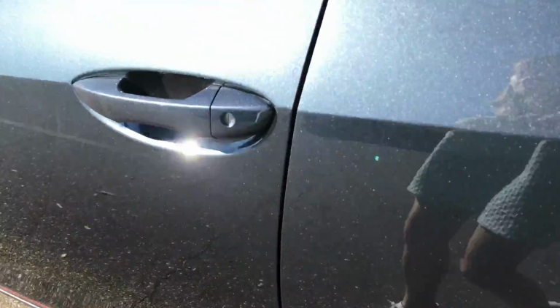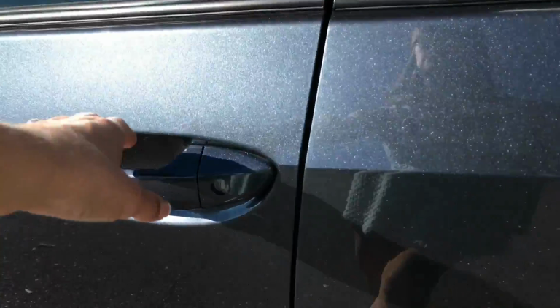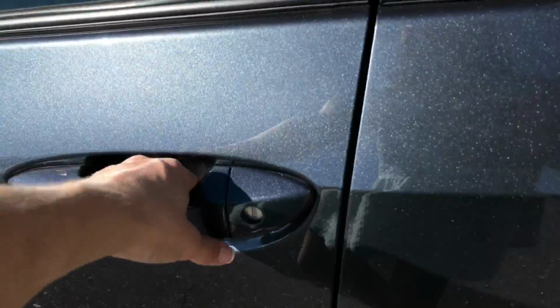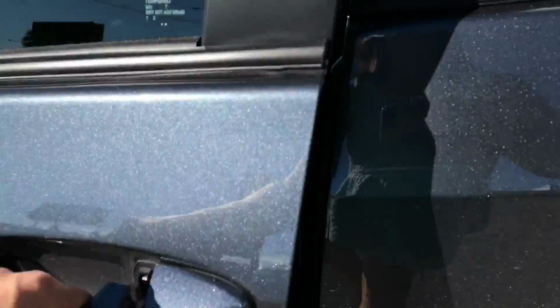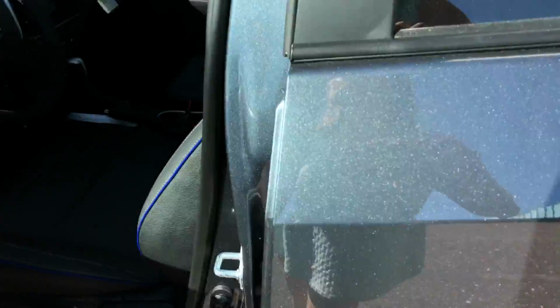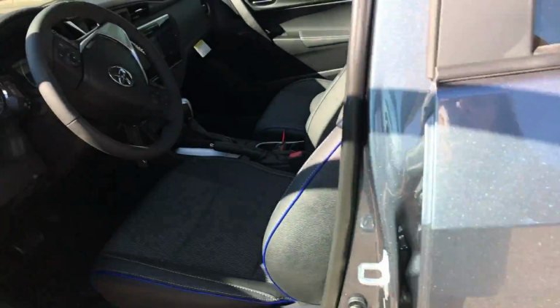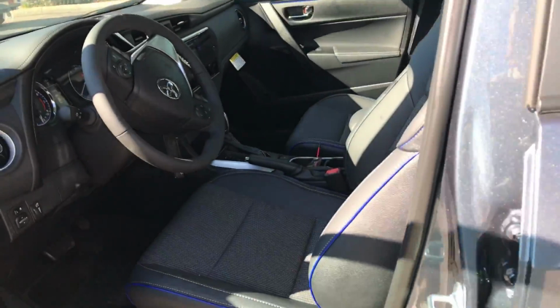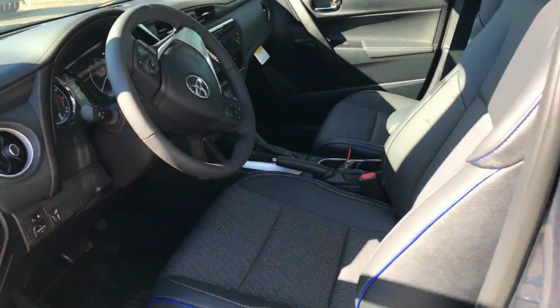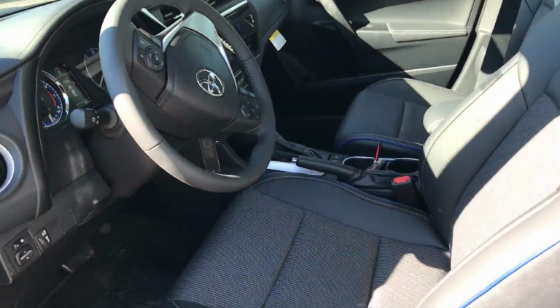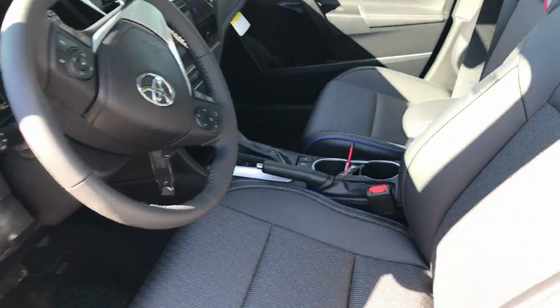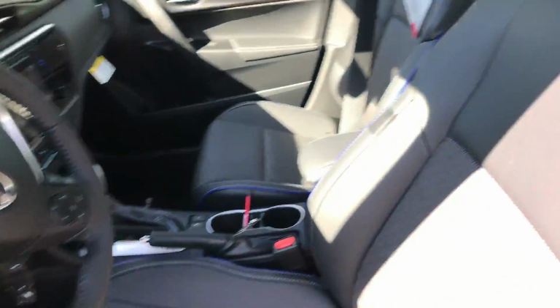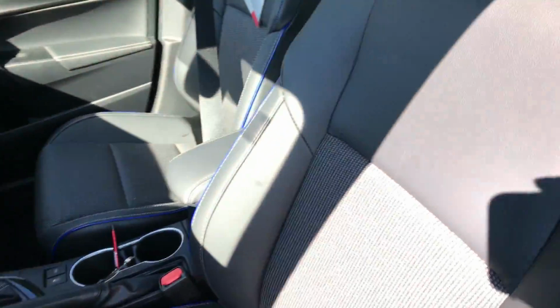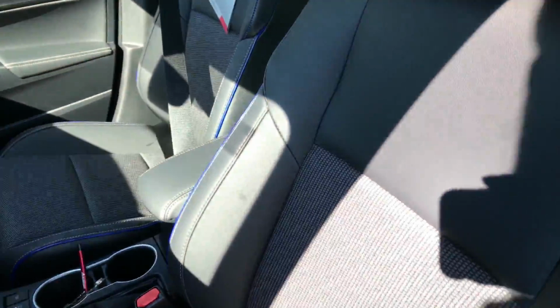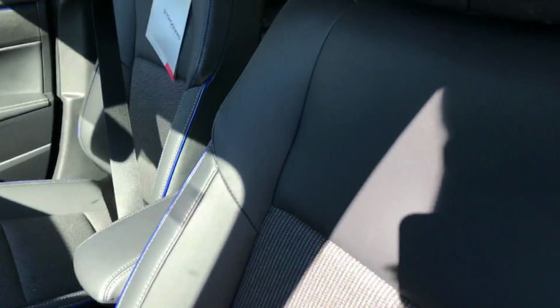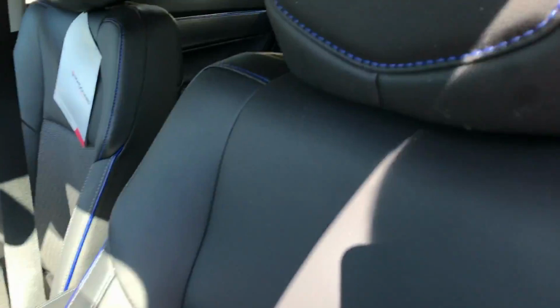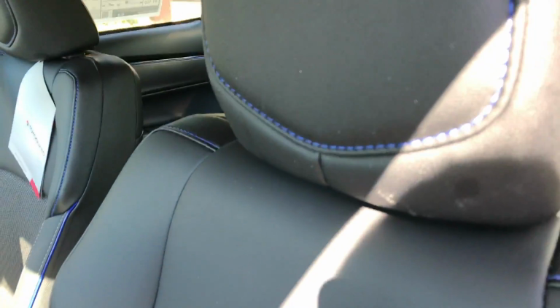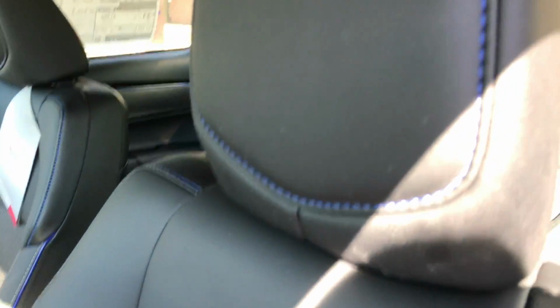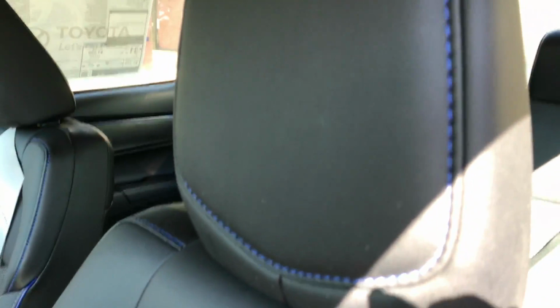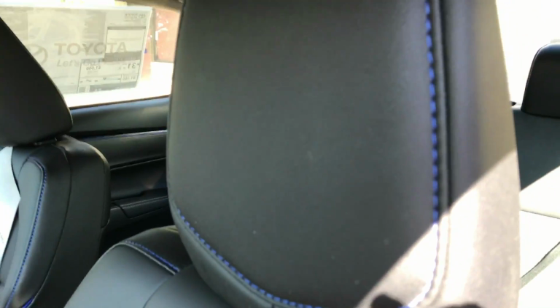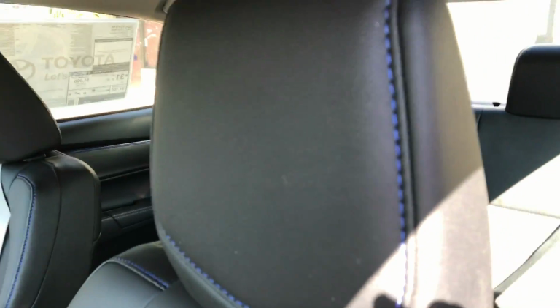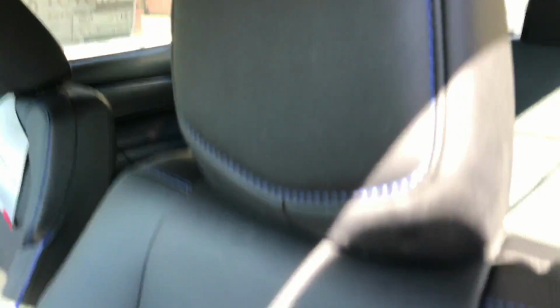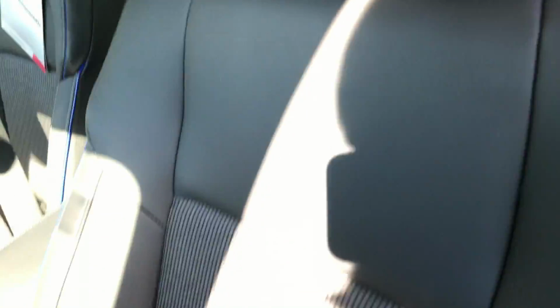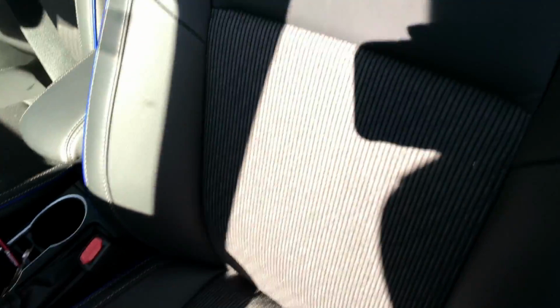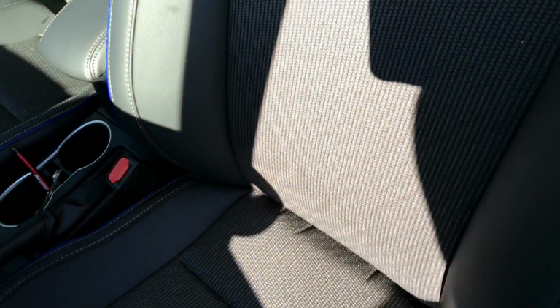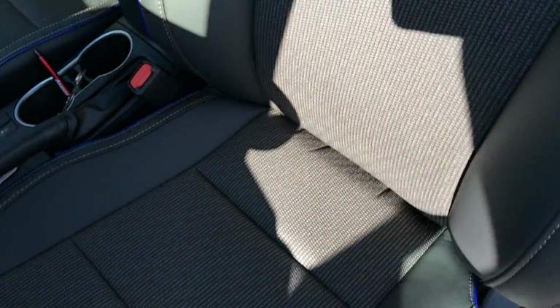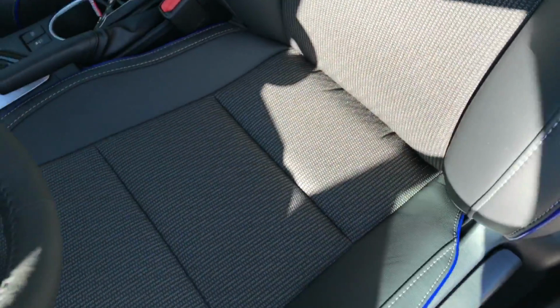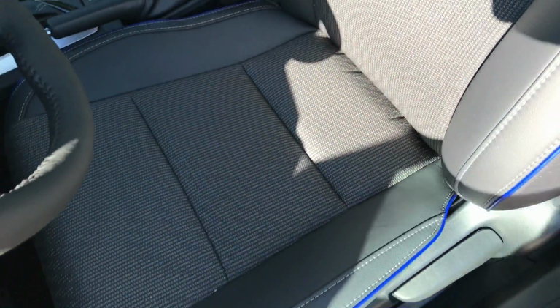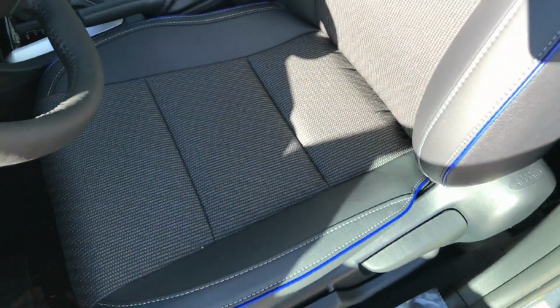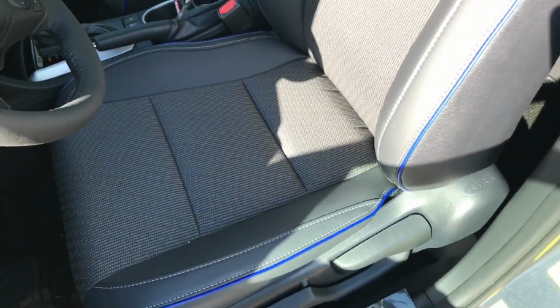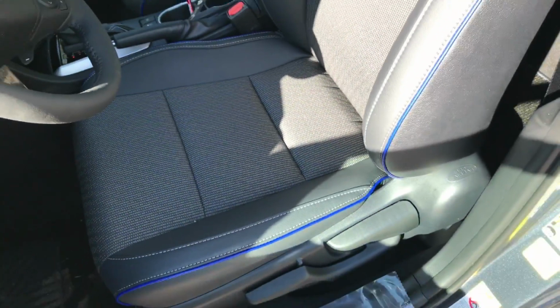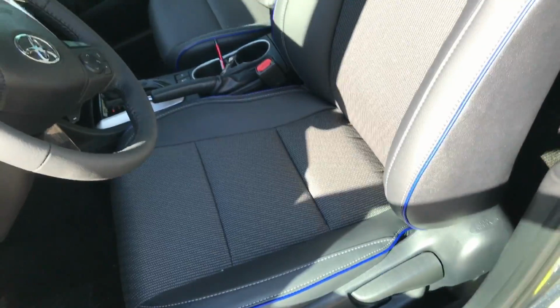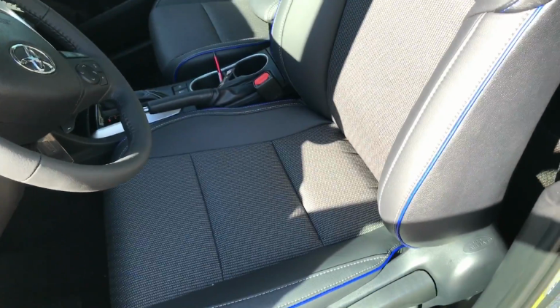Interior being soft tech, same as what you'd see in most Toyotas instead of leather. It doesn't get as hot or cold, and does not need conditioning — it's a much more durable material.